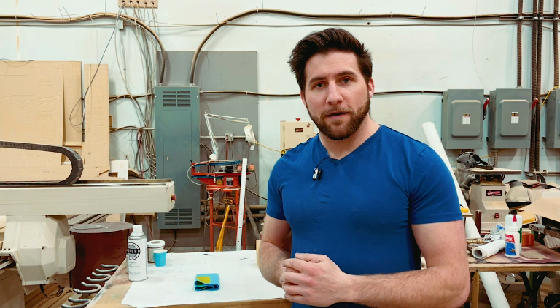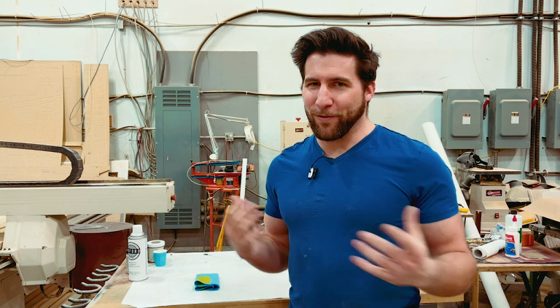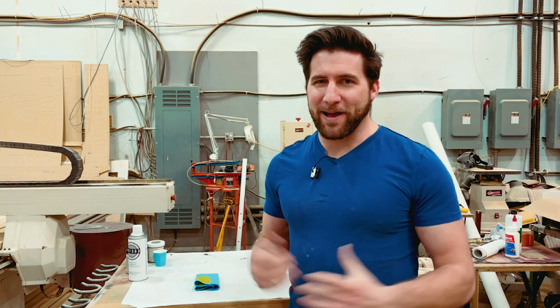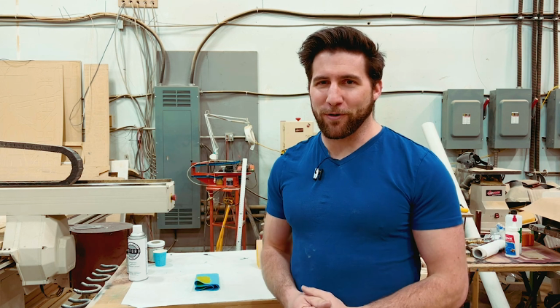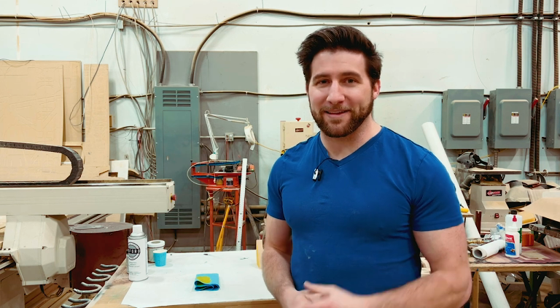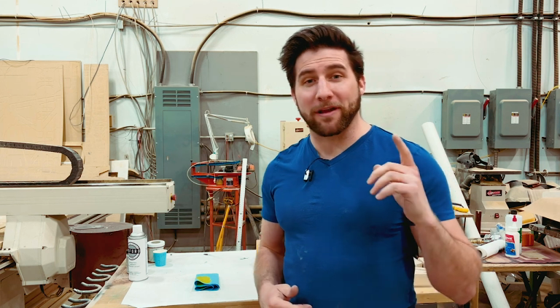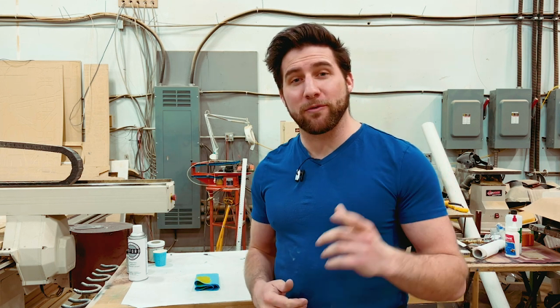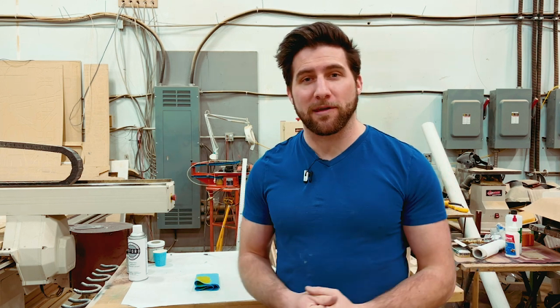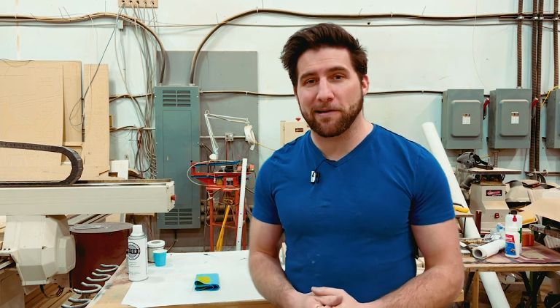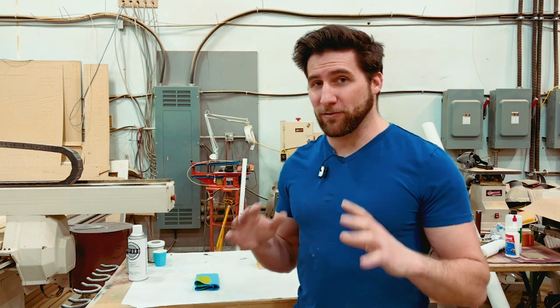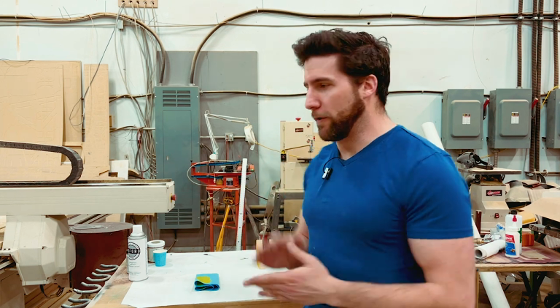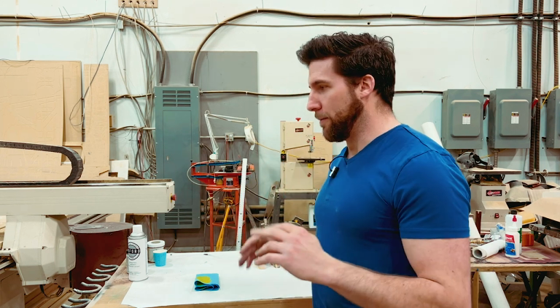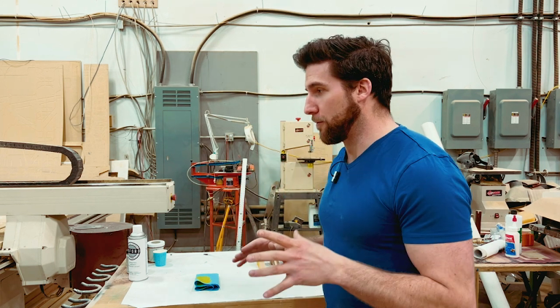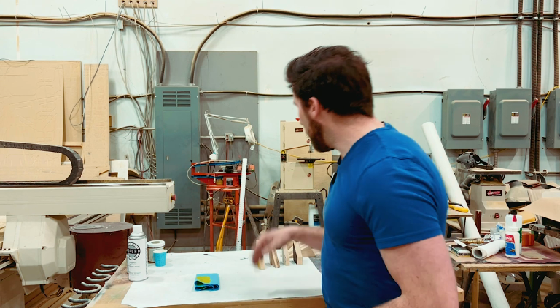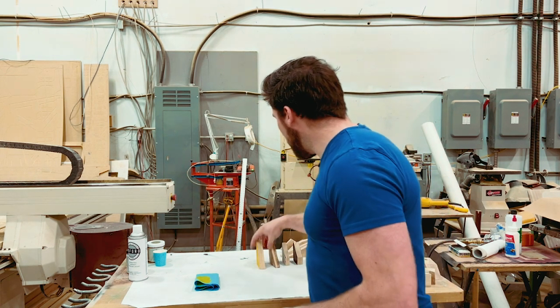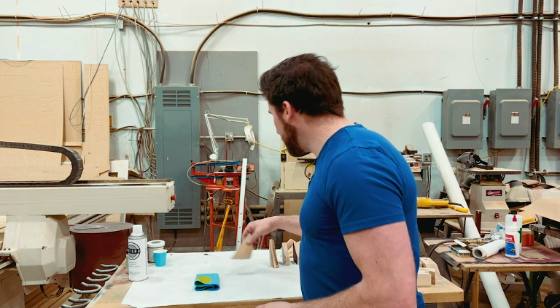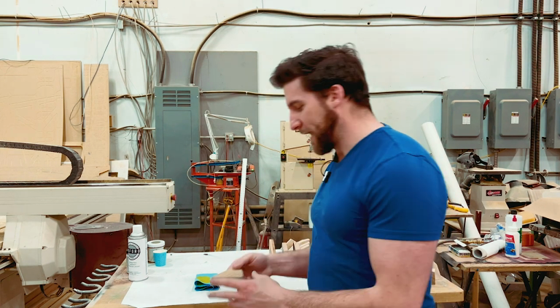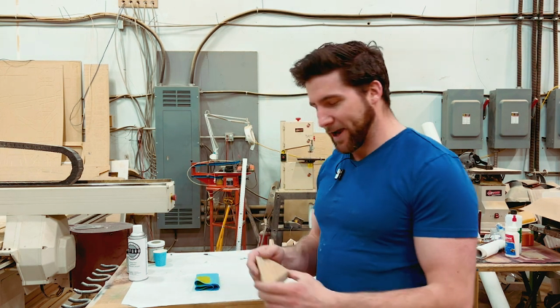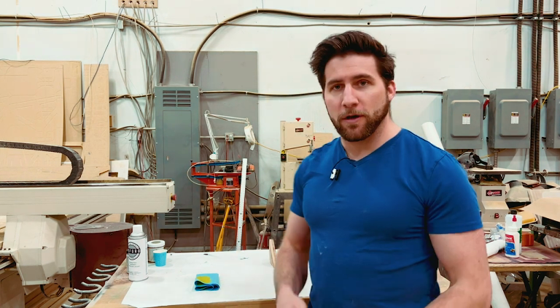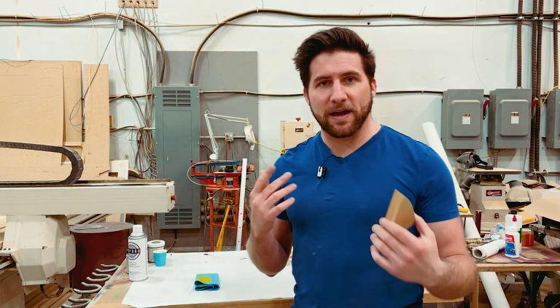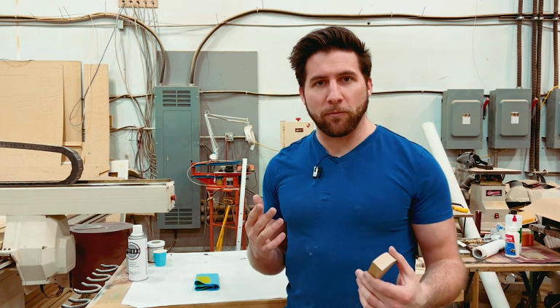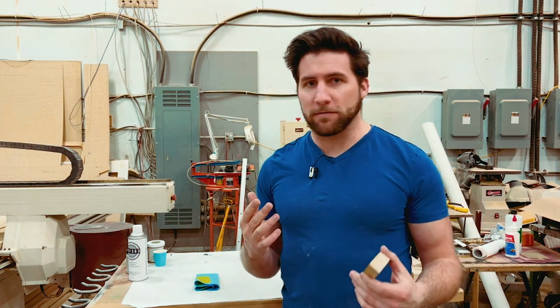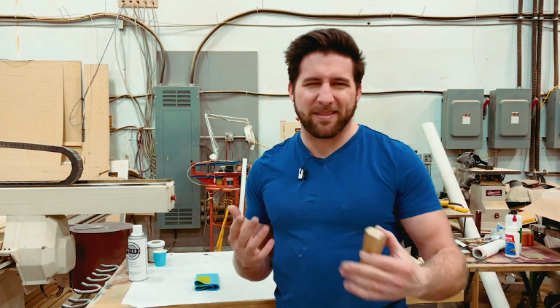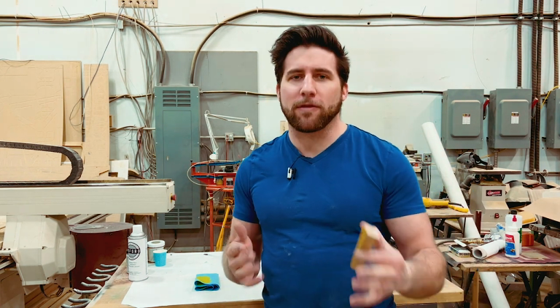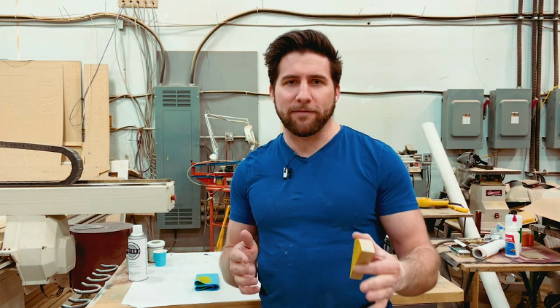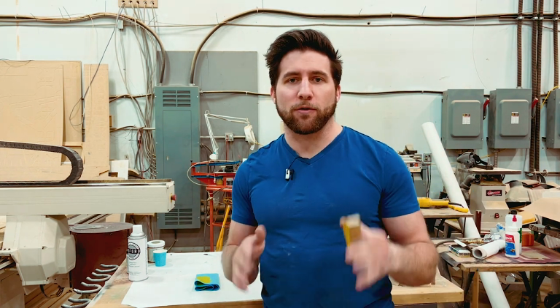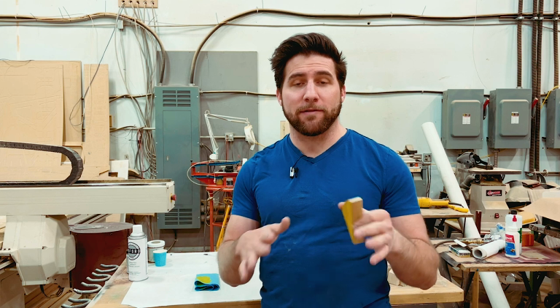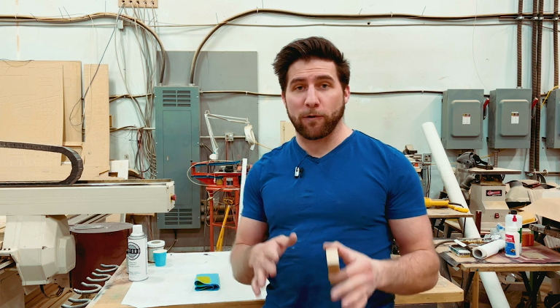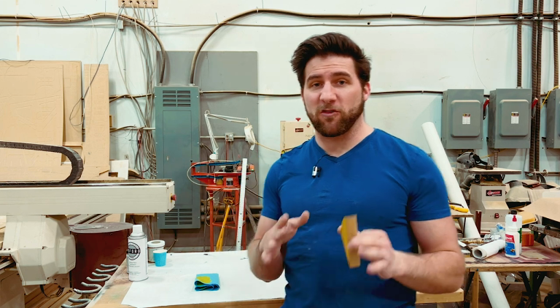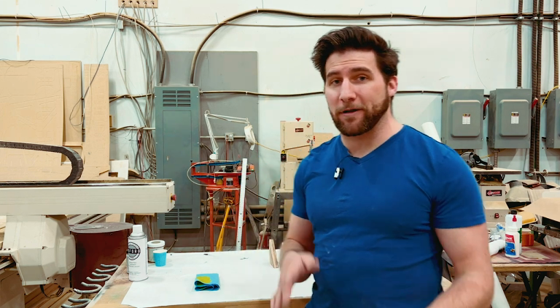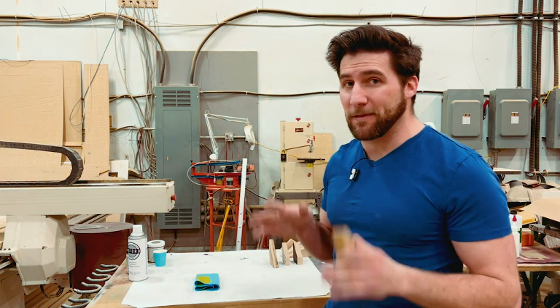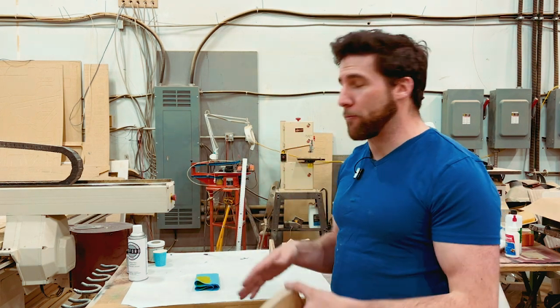Hey, what's up guys? Welcome back. Today we're continuing our series on finishing ash. It's a short one, but a series nonetheless — this is the second video. So if you haven't seen the first one, check it out because we did the prep work.